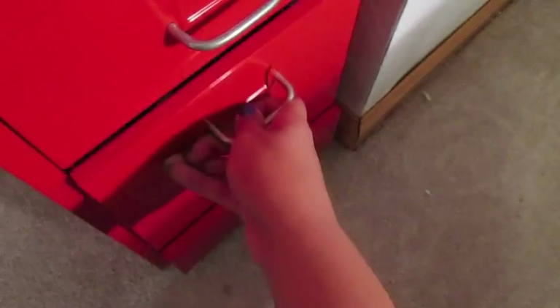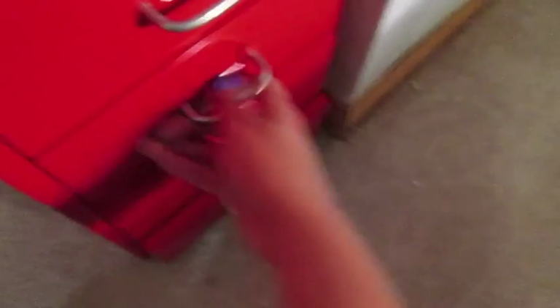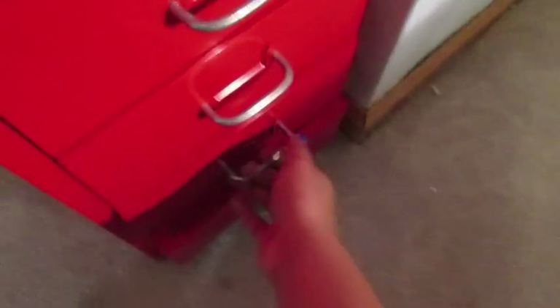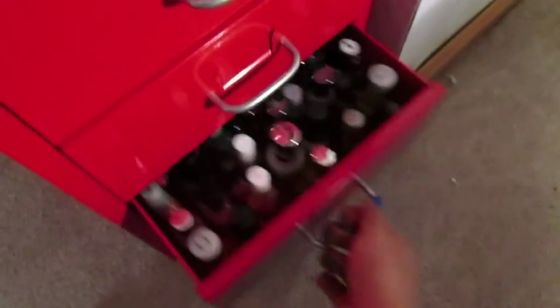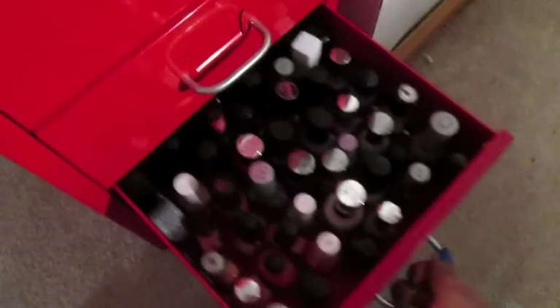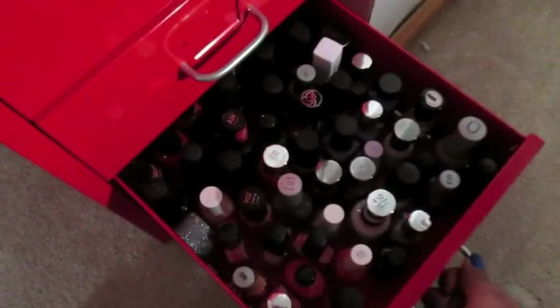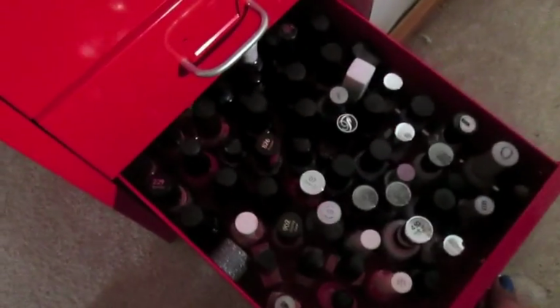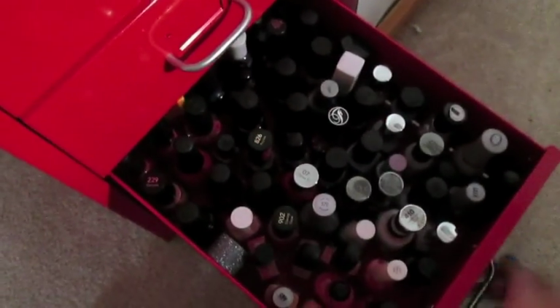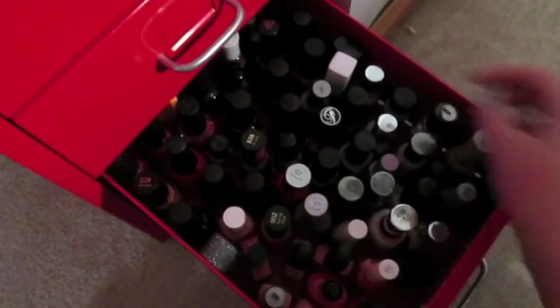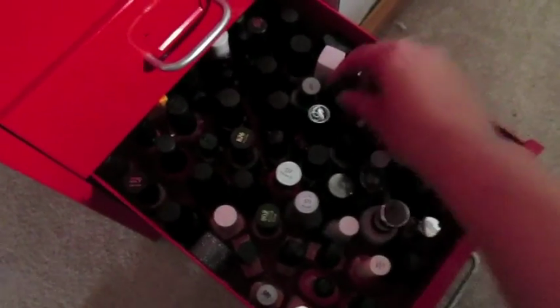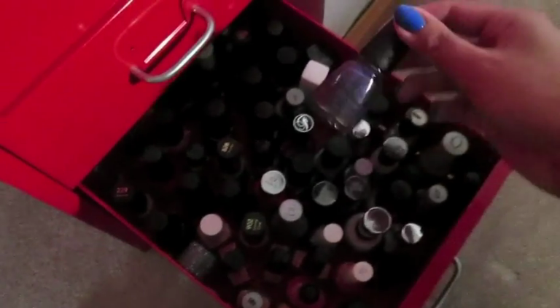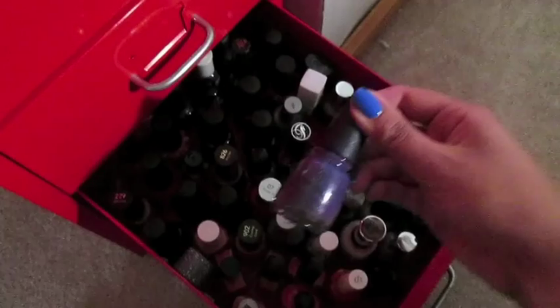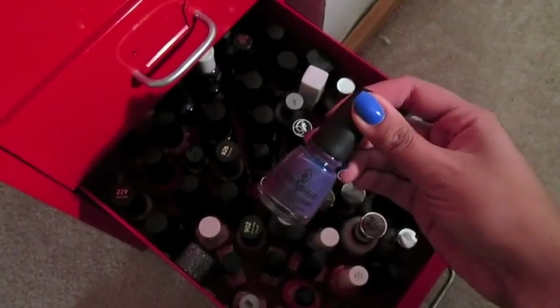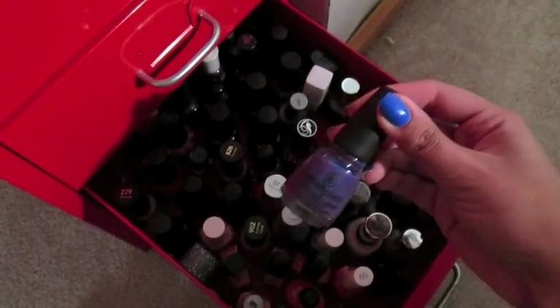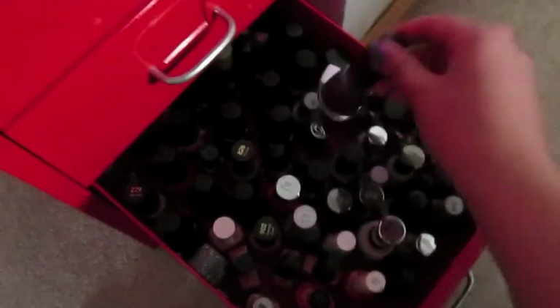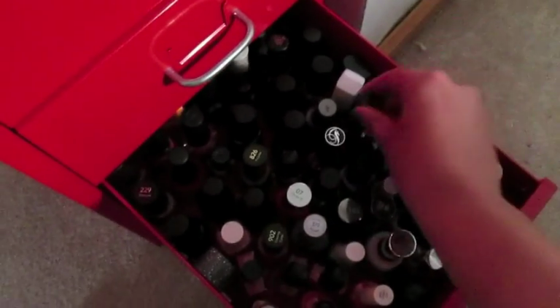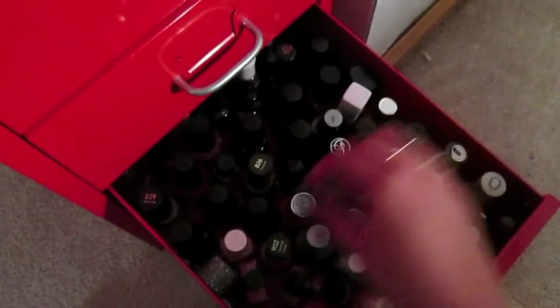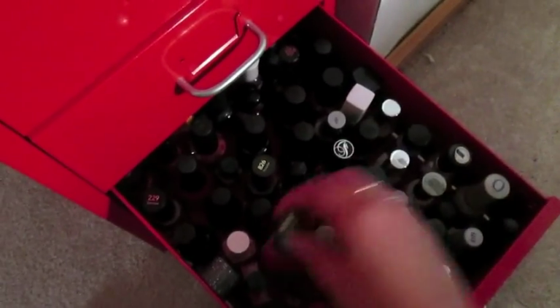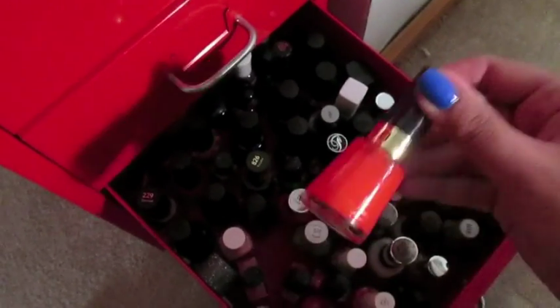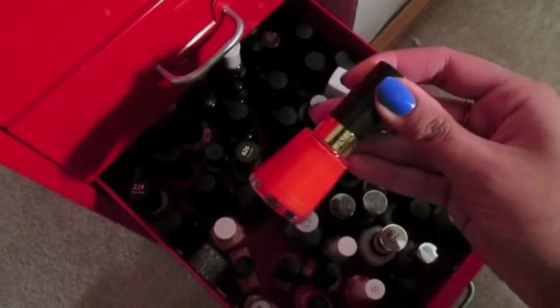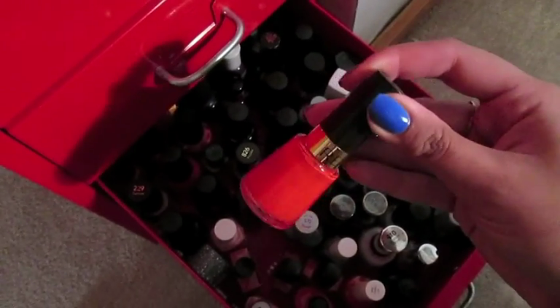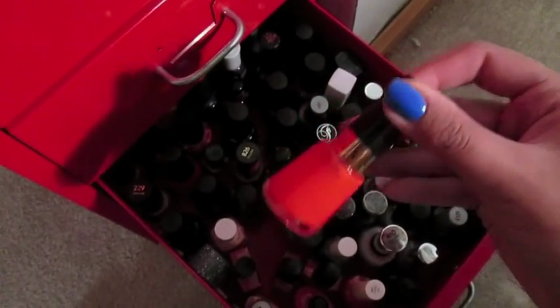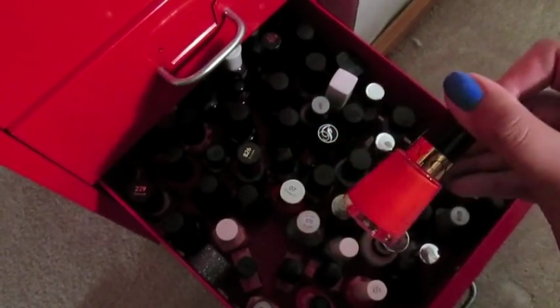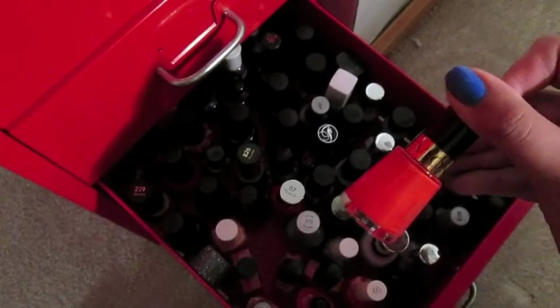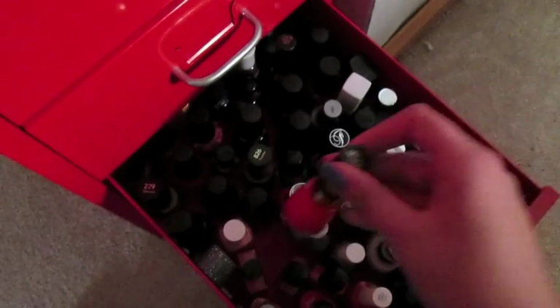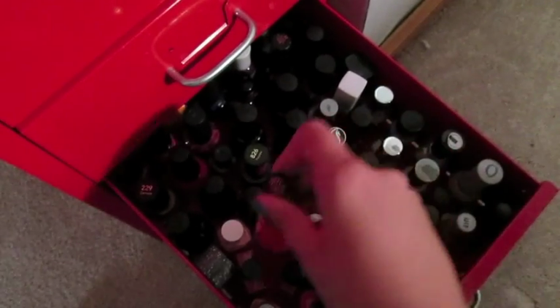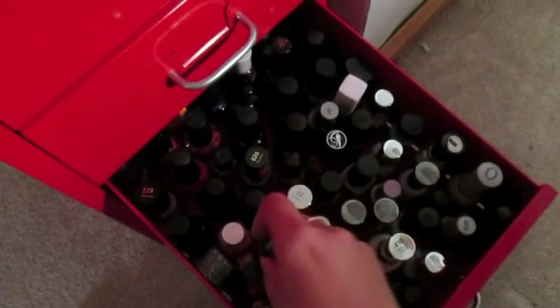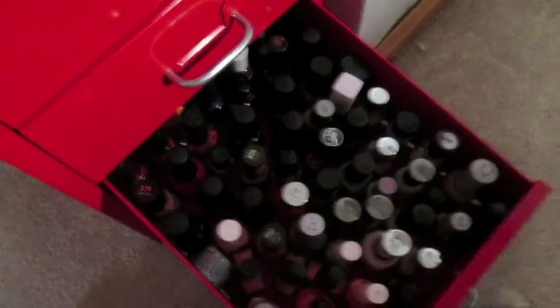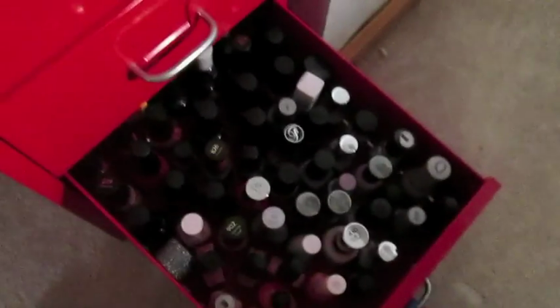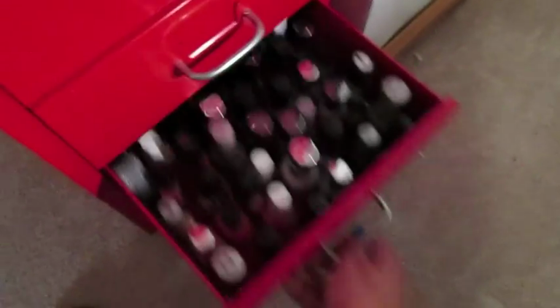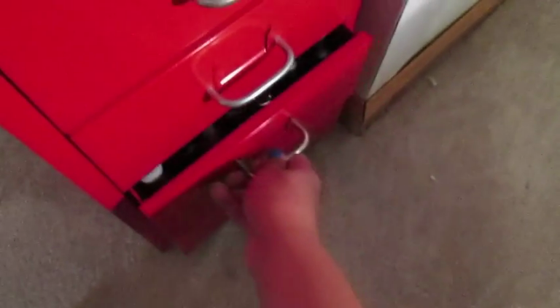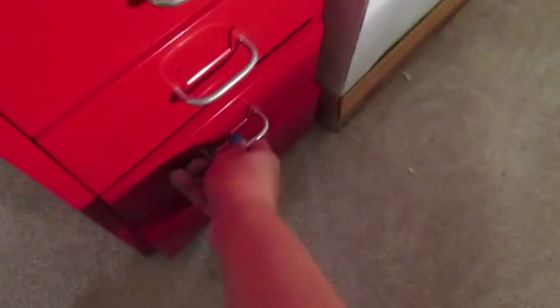Drawer number five is full of purple polishes and orange polishes. You can see here that I use half the drawer for purple and half the drawer for orange. I used to do this by brand, but I found that doing it by color makes it a lot easier to find what you're looking for.